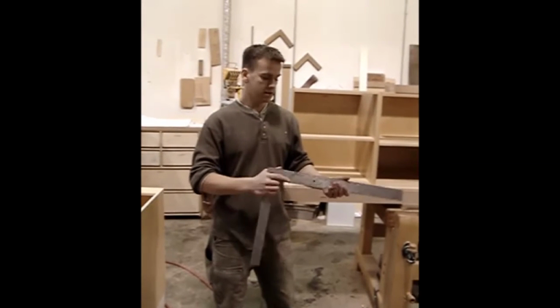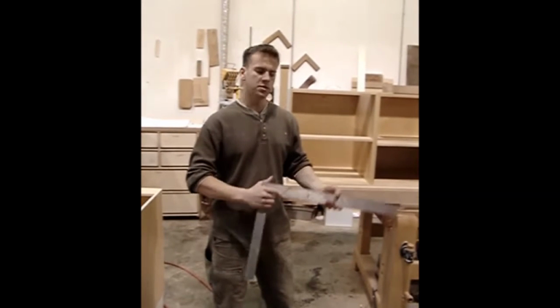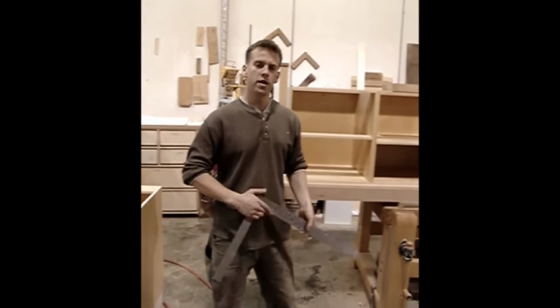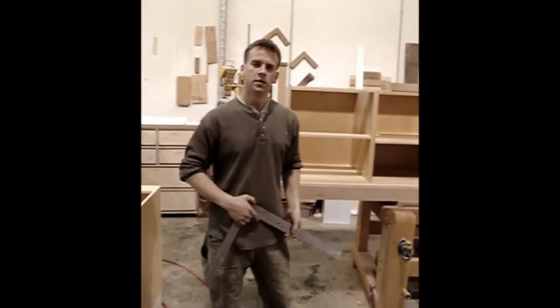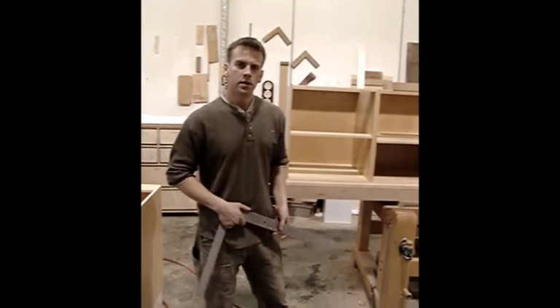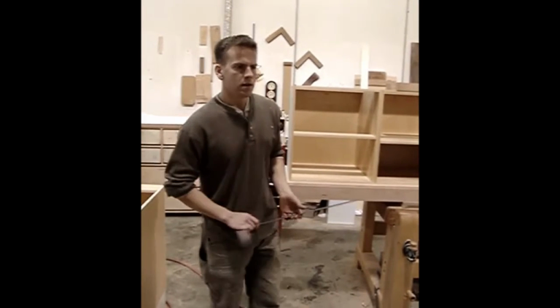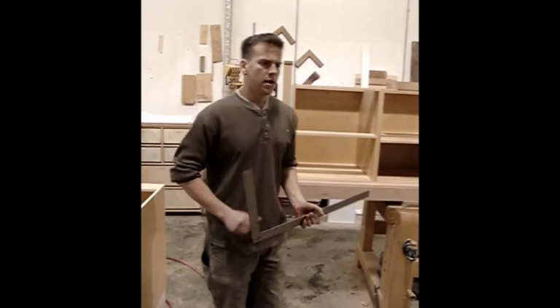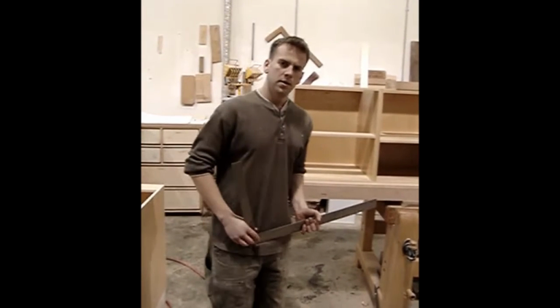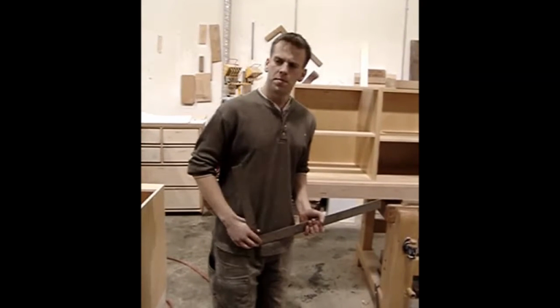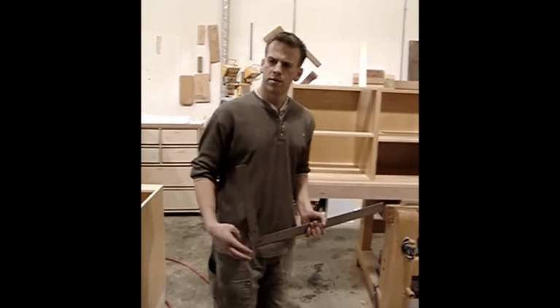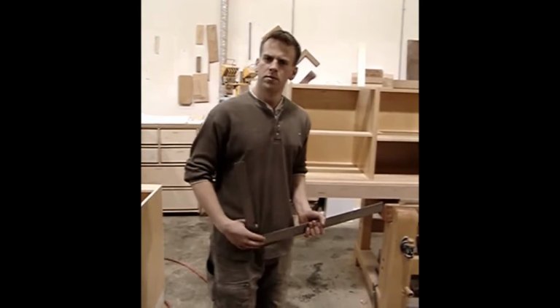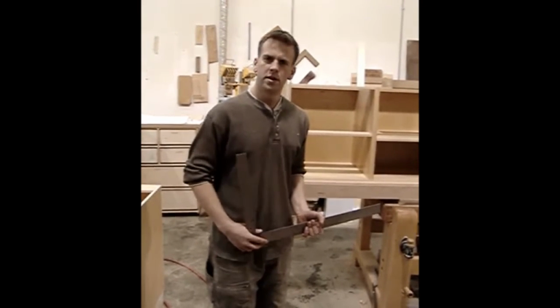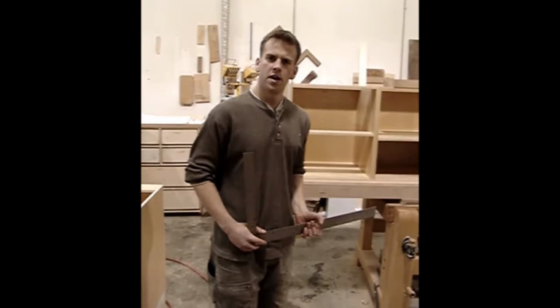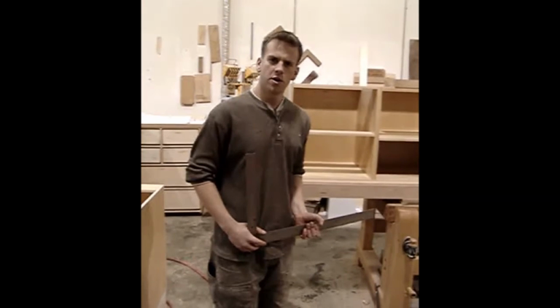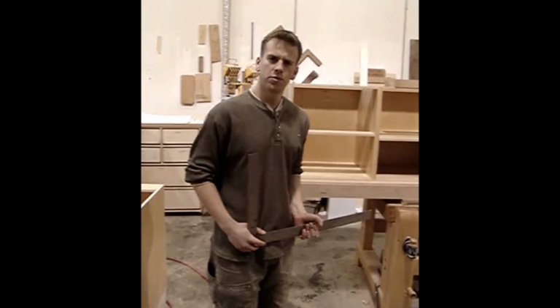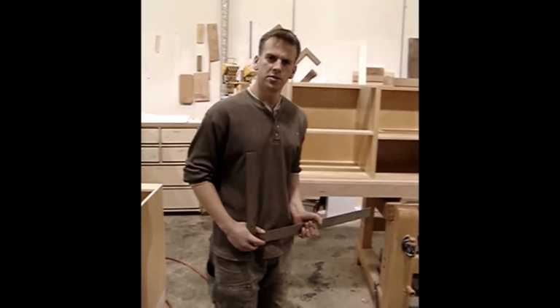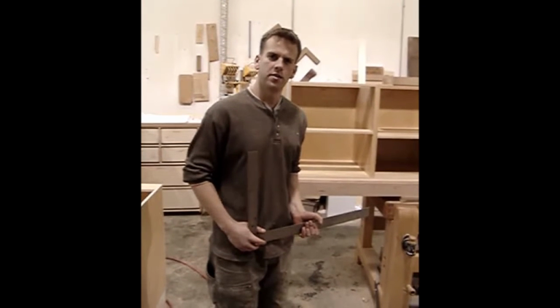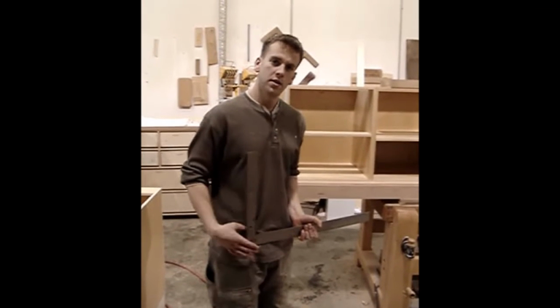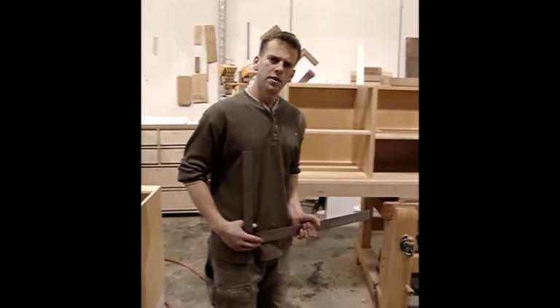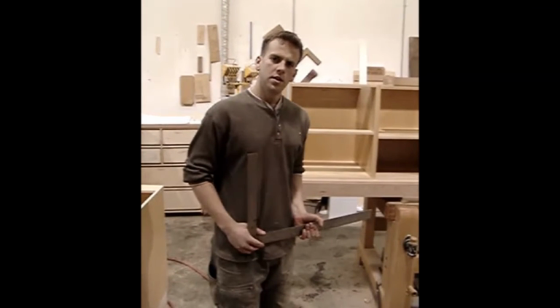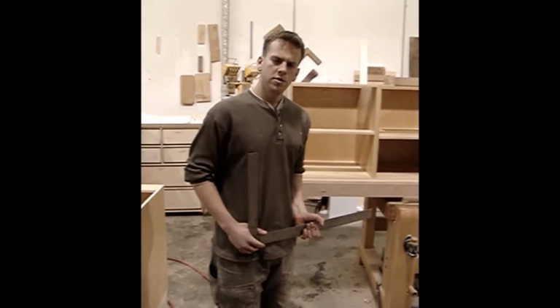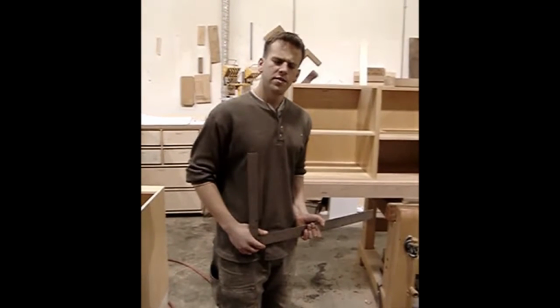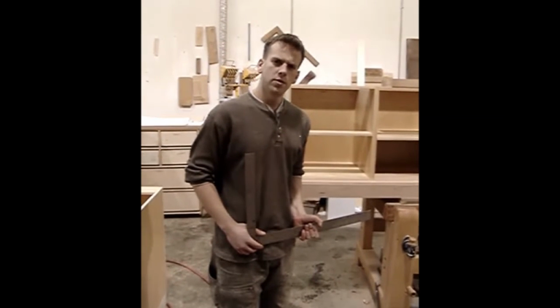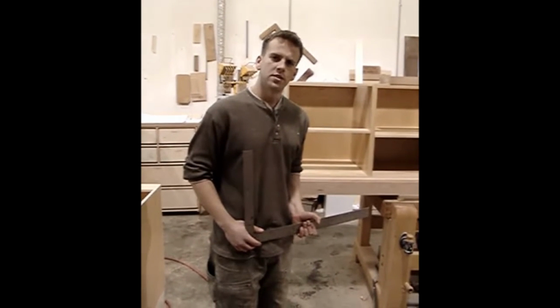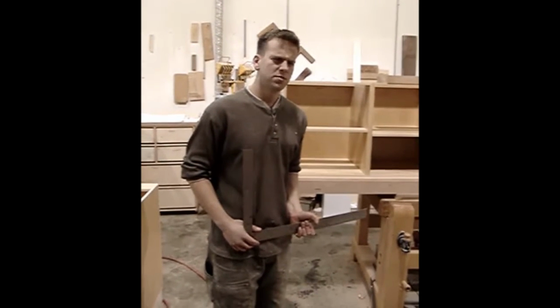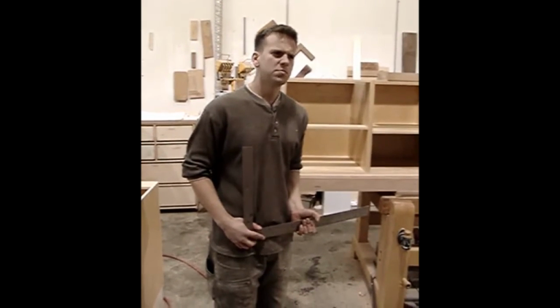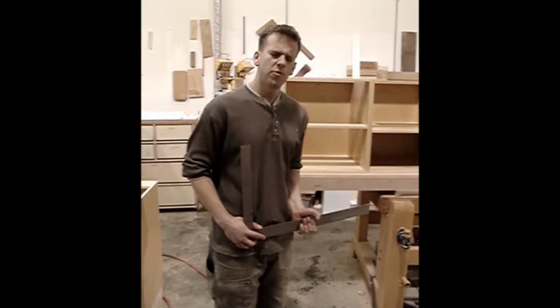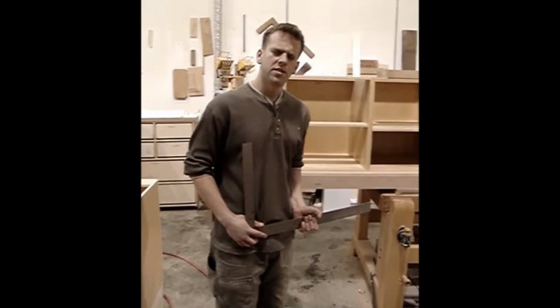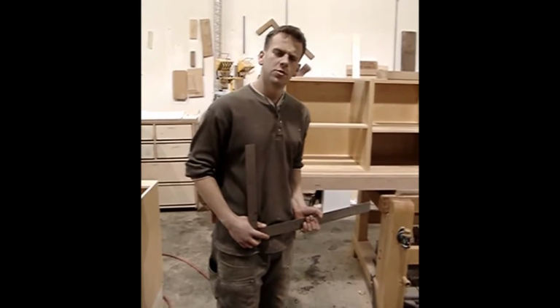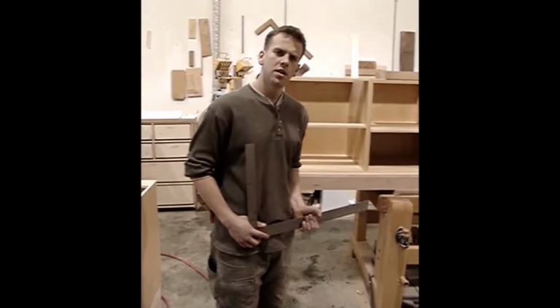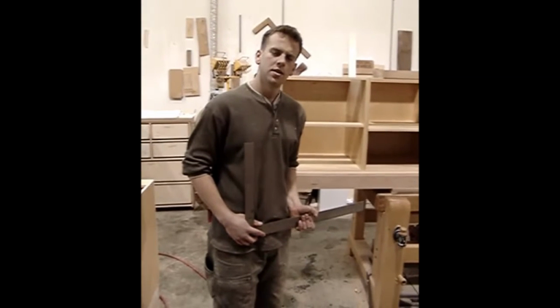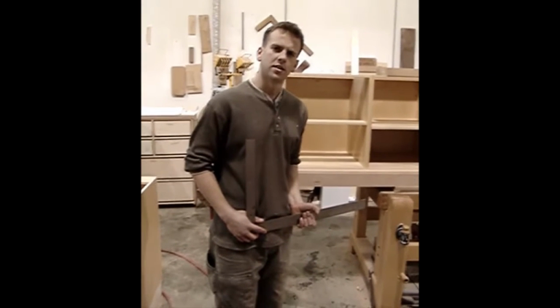That's about it. I'll be back with you another time to talk about the belt sander and how useful of a tool it is — it's for everything. Thanks.